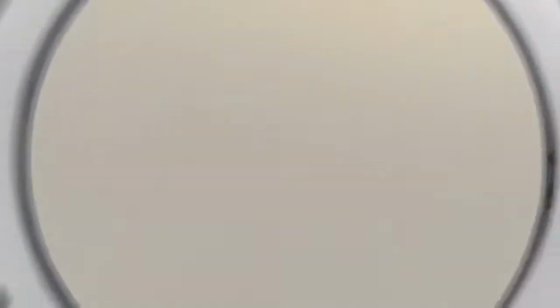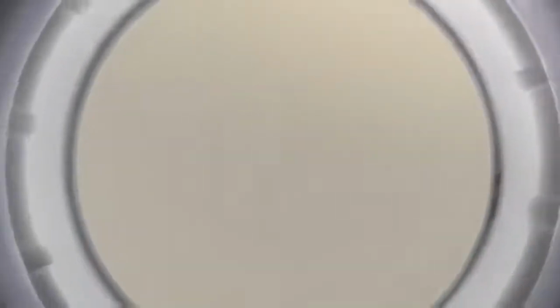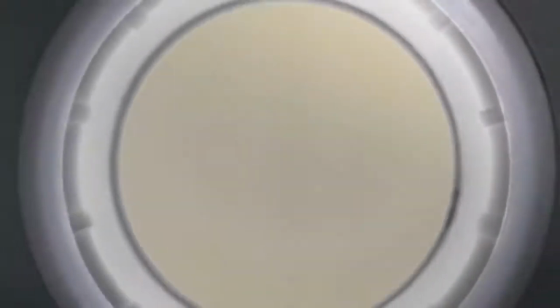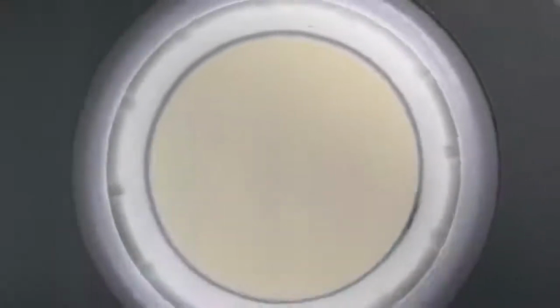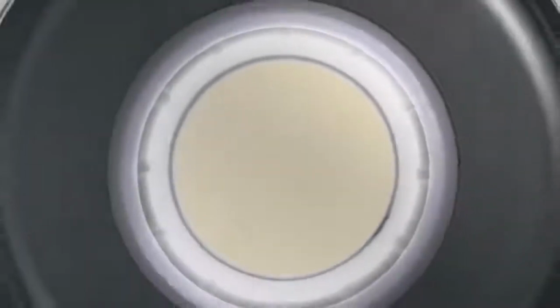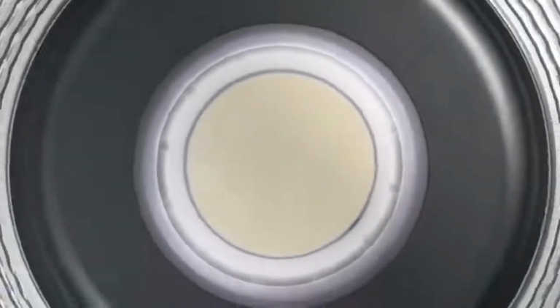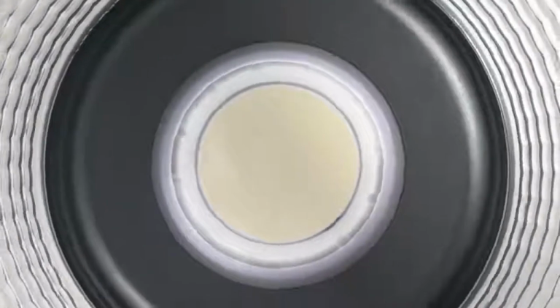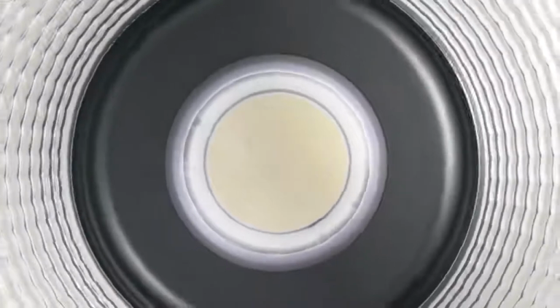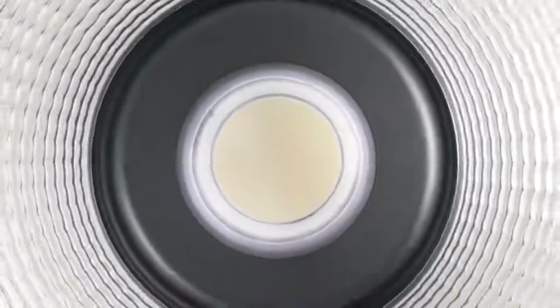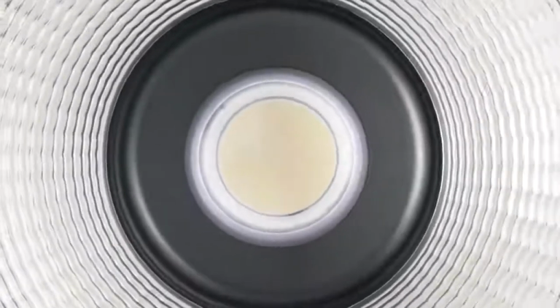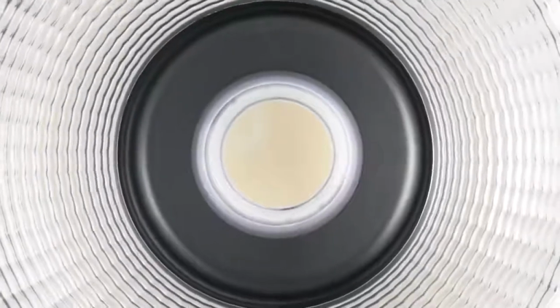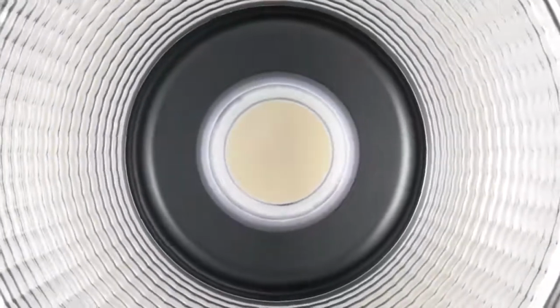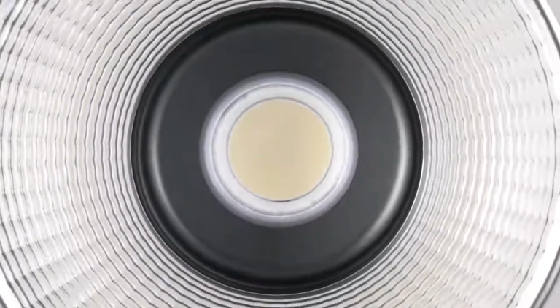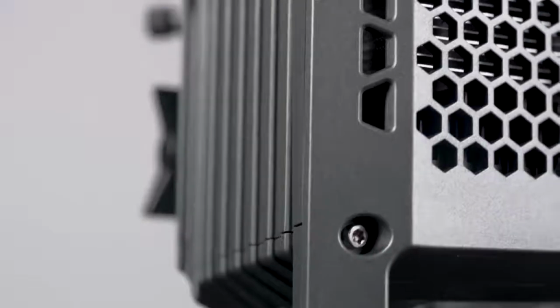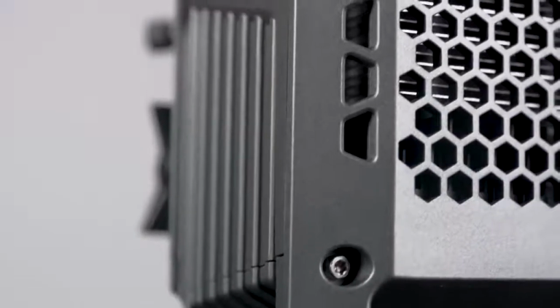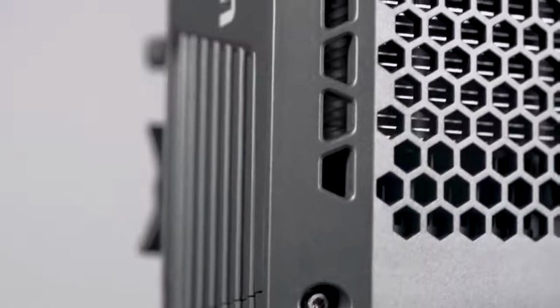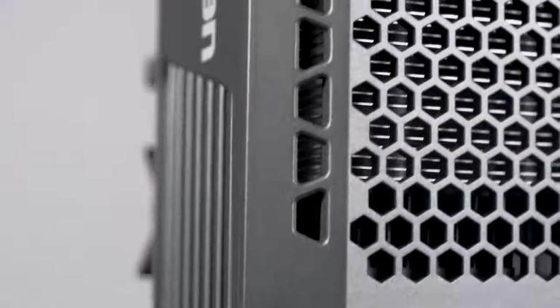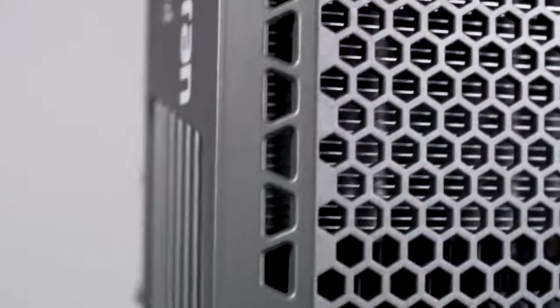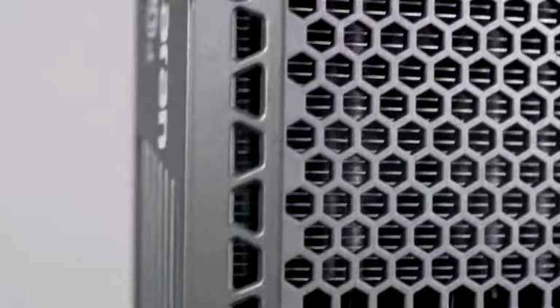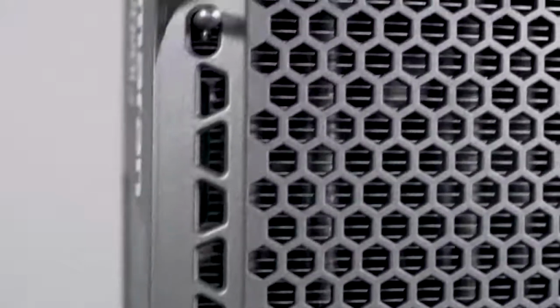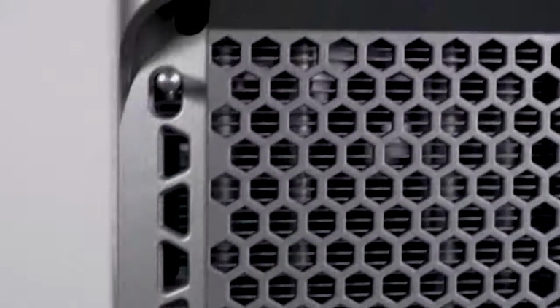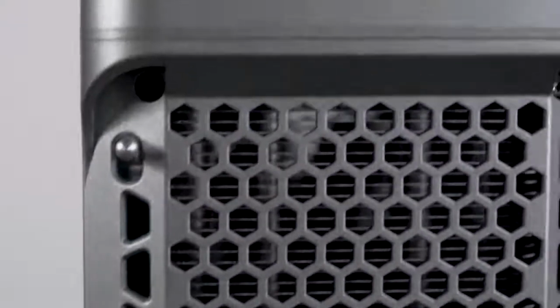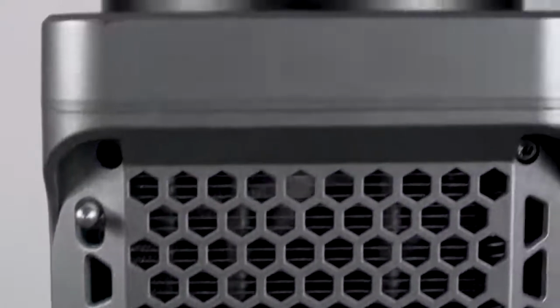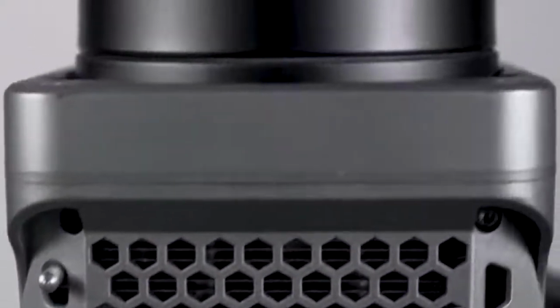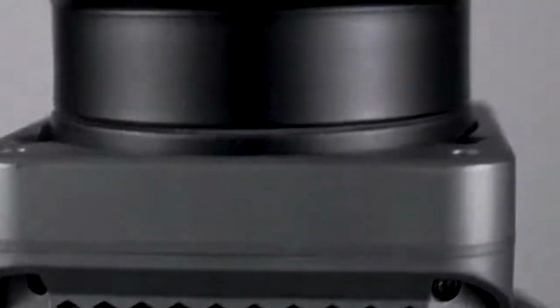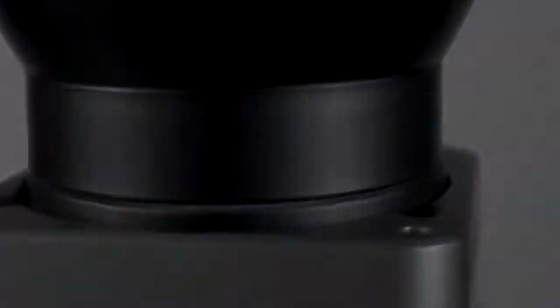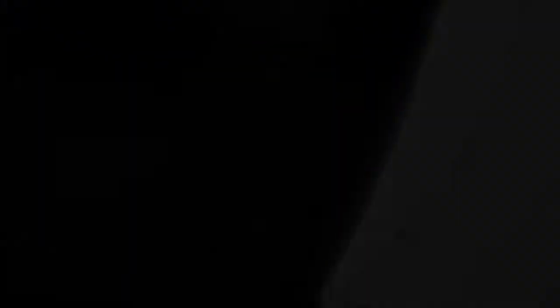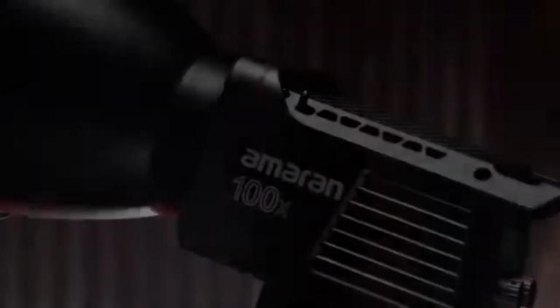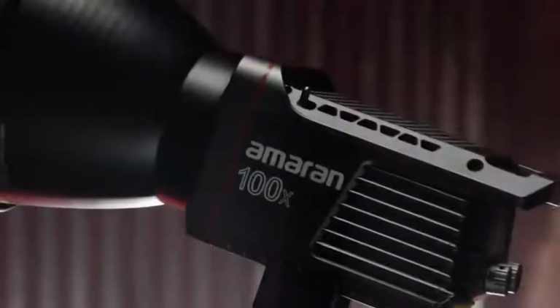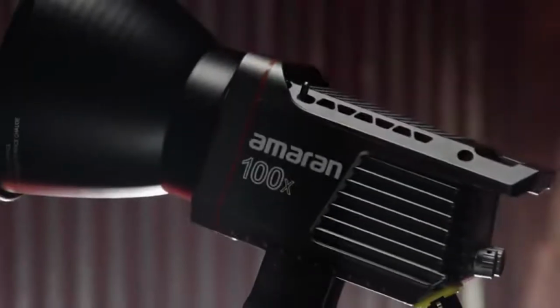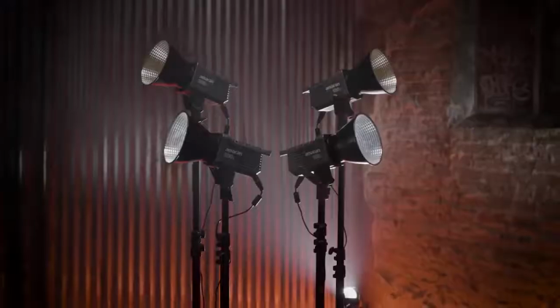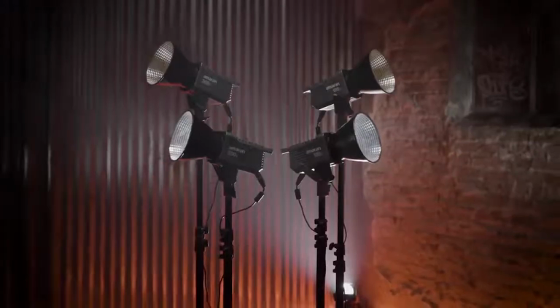For years, Aputure has created some of the best lighting for studios and feature films. But we also know that not everyone needs a studio to create a film. Introducing Amaran.